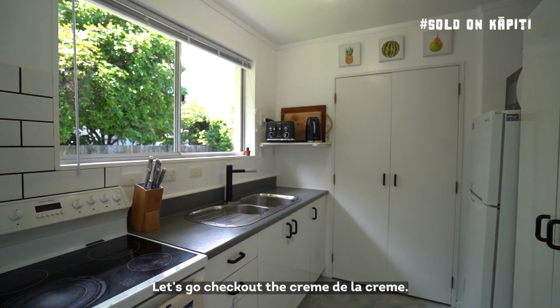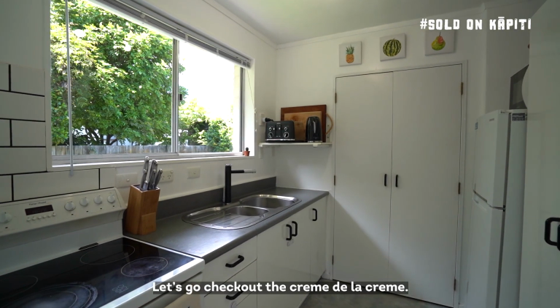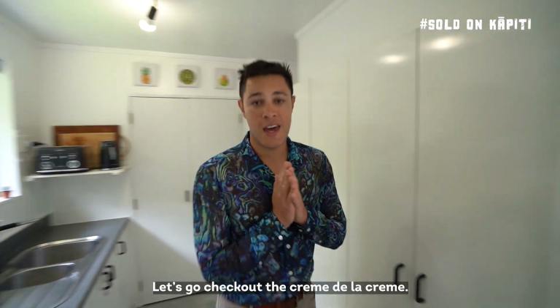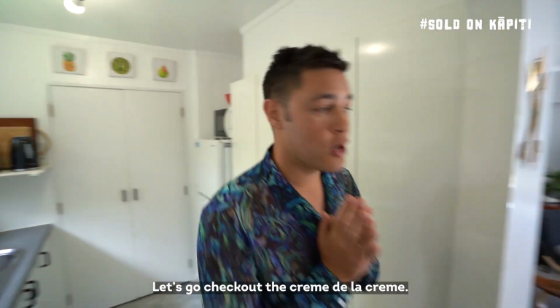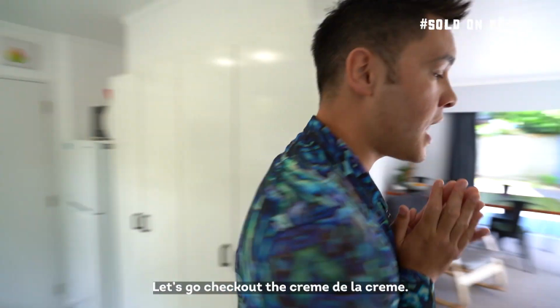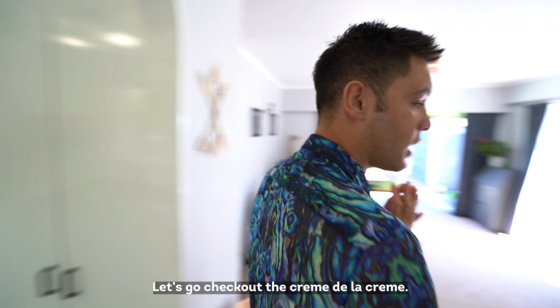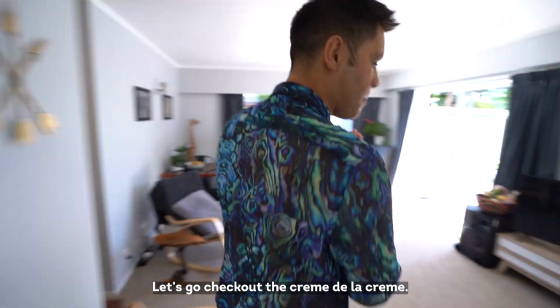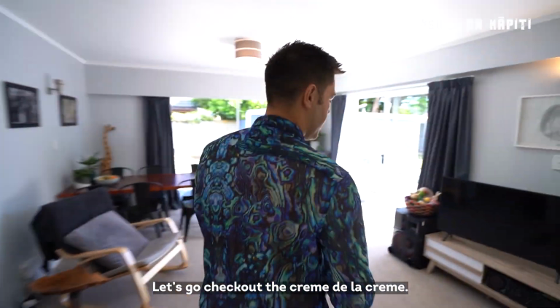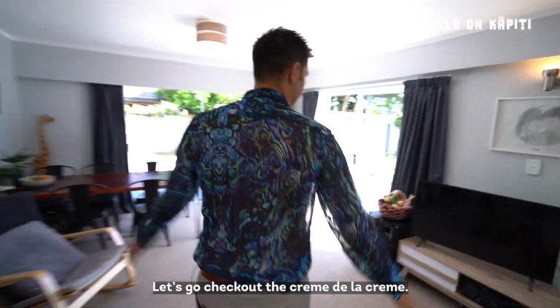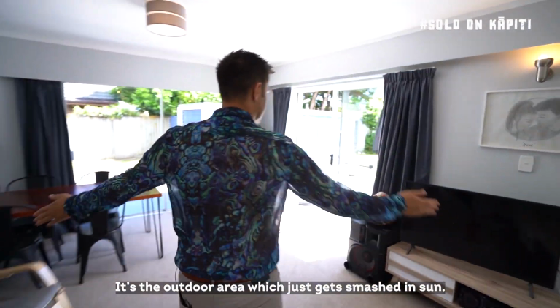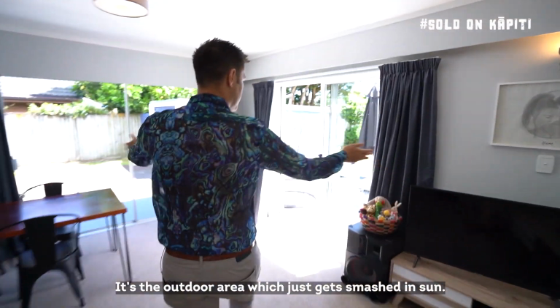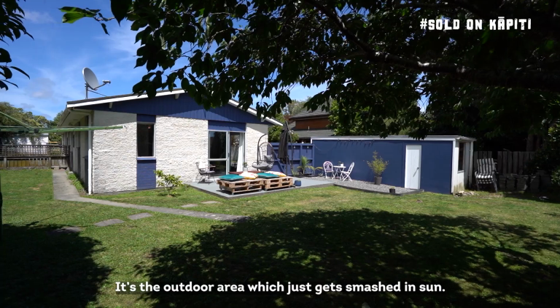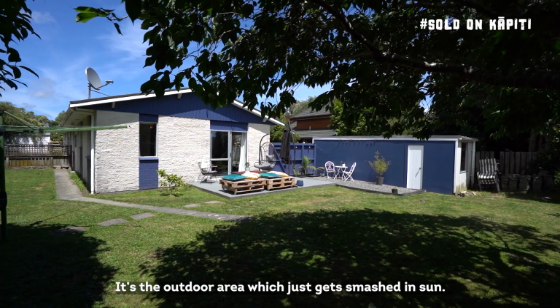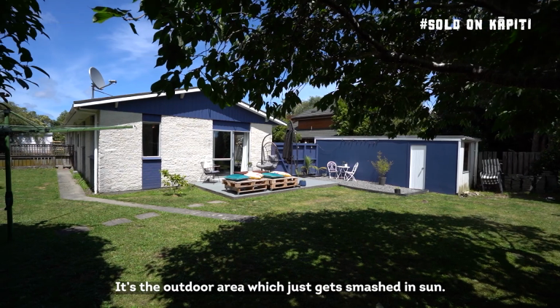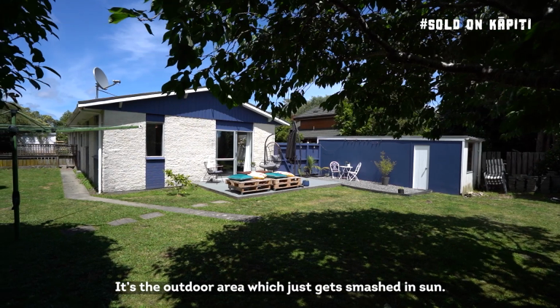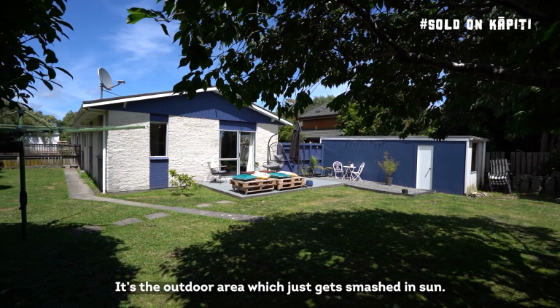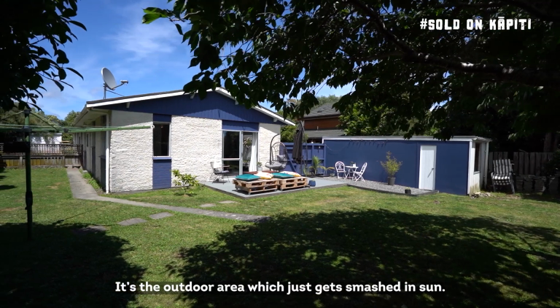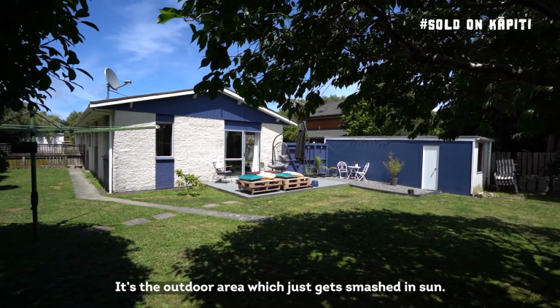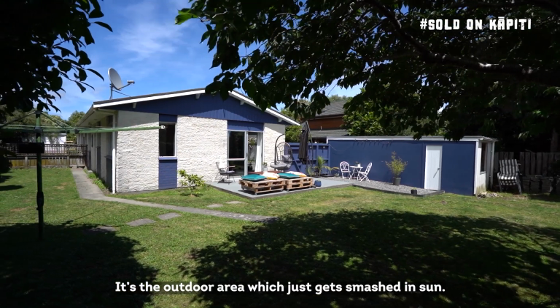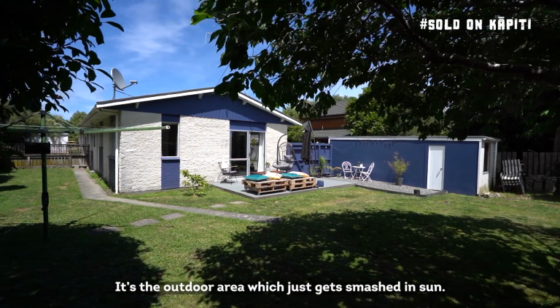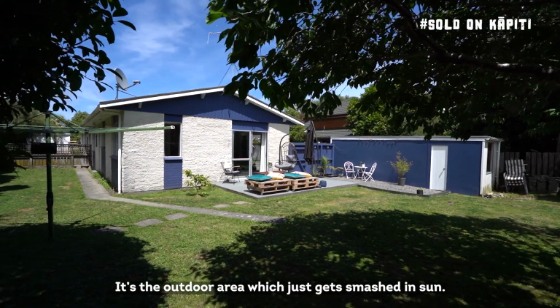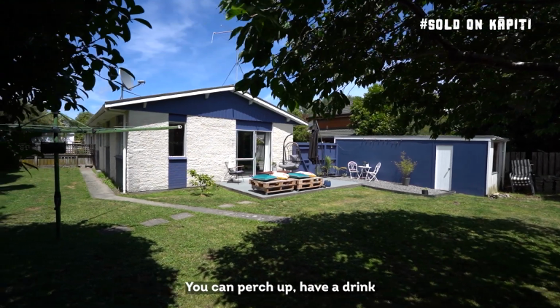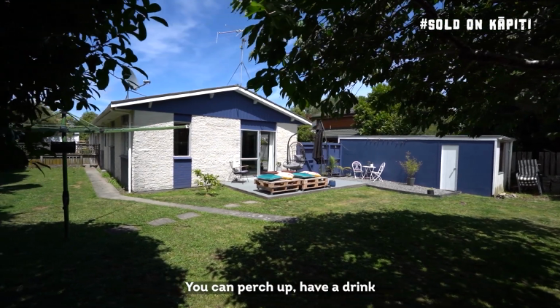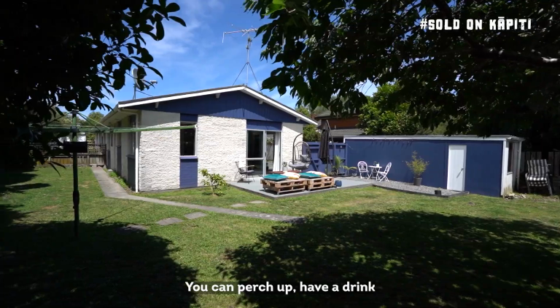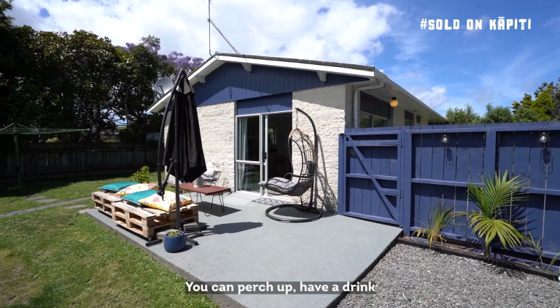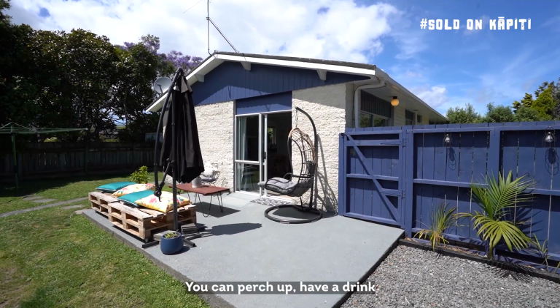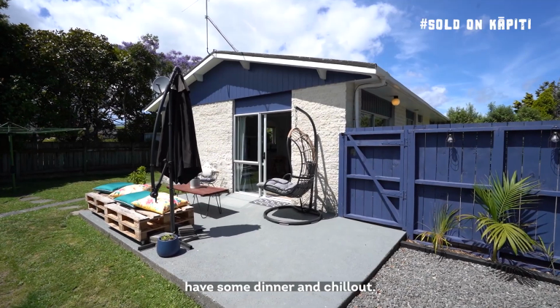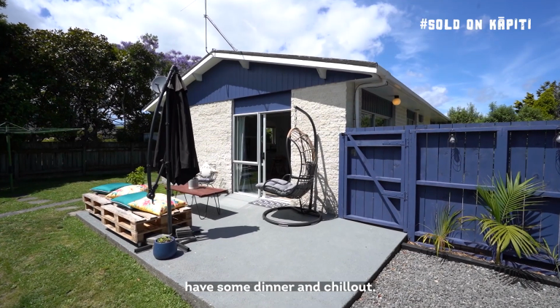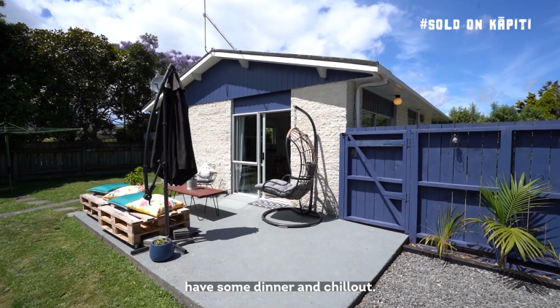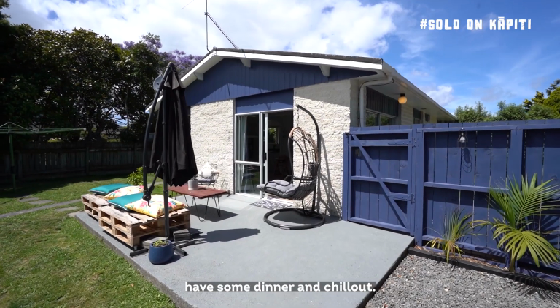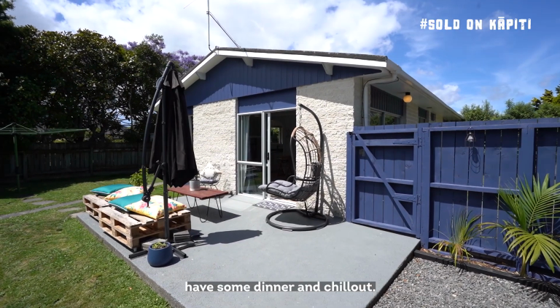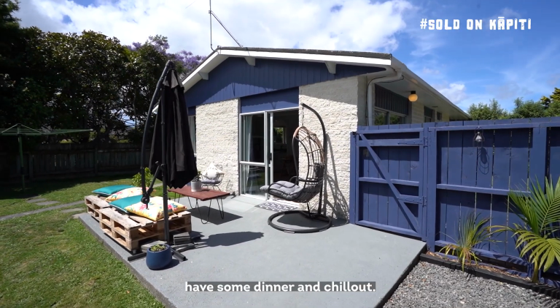Let's go and check out the creme de la creme — it's the outdoor area which just gets smashed in sun. You can perch up, have a drink, have some dinner and chill out.